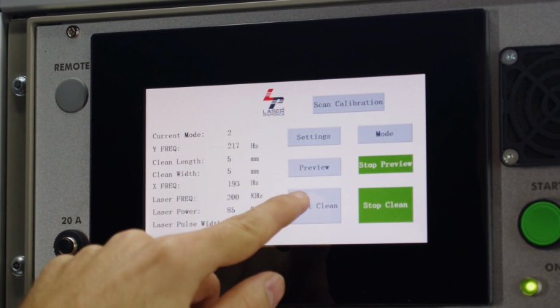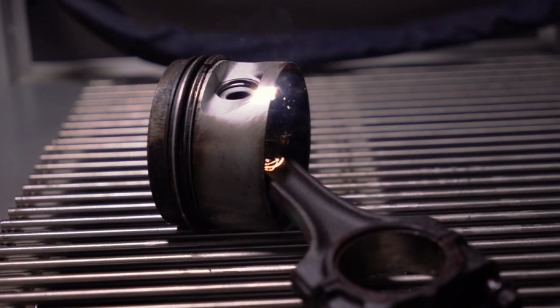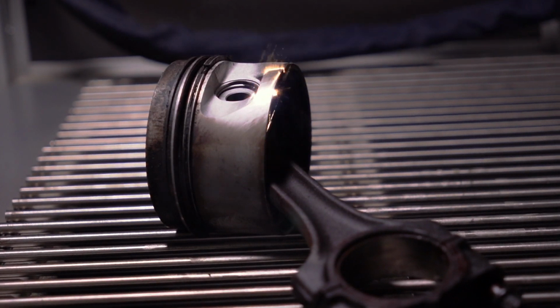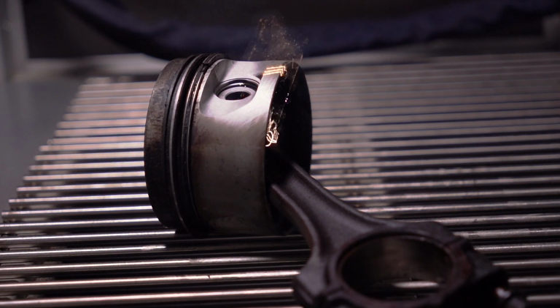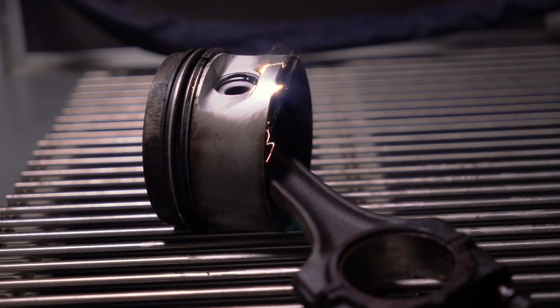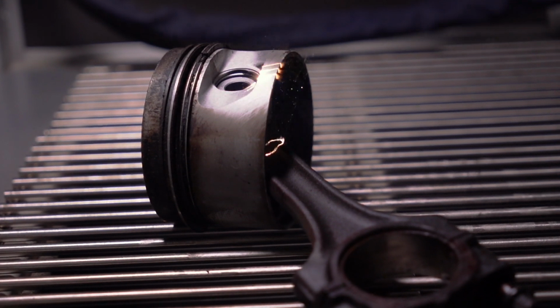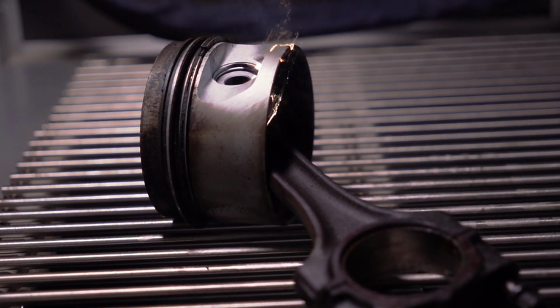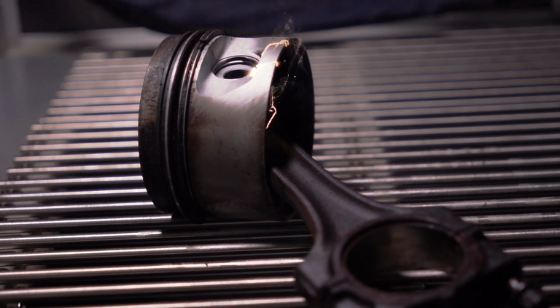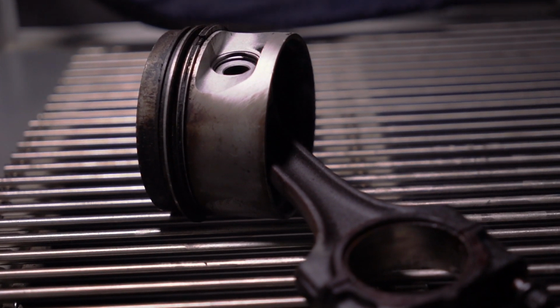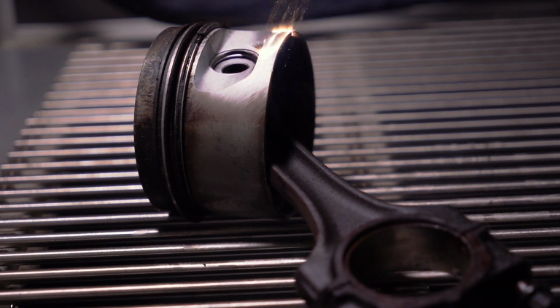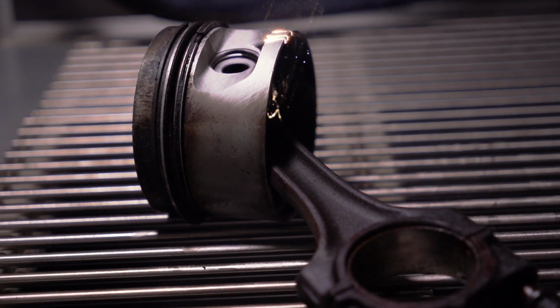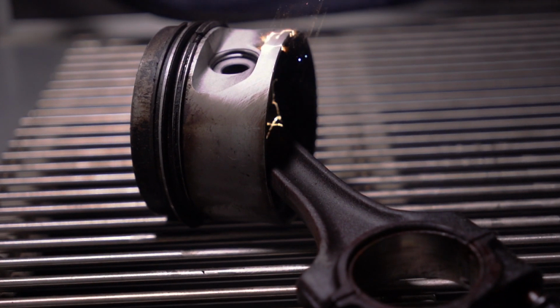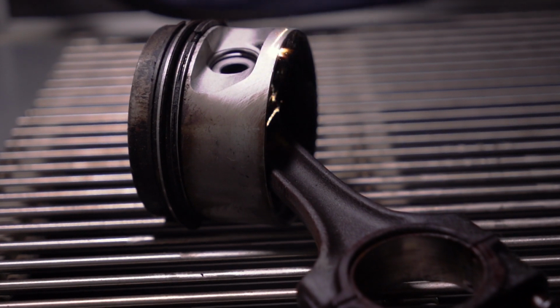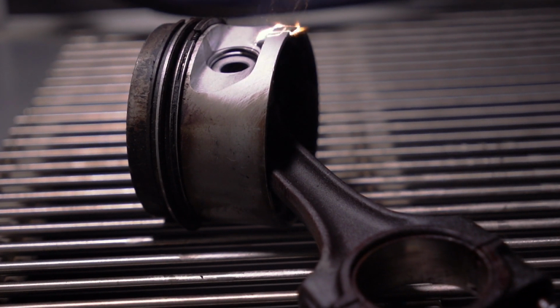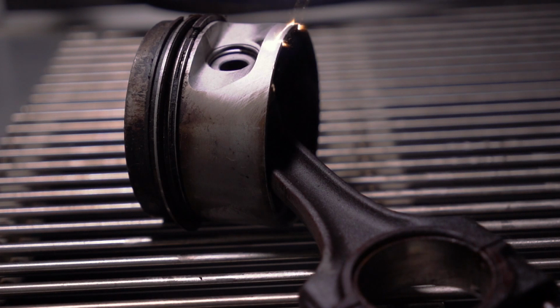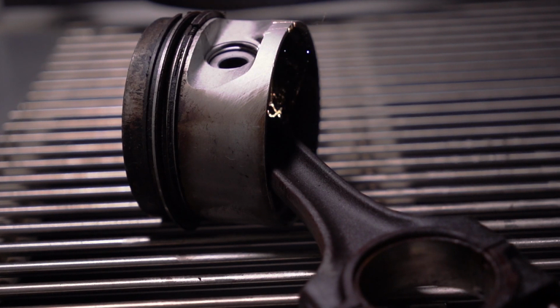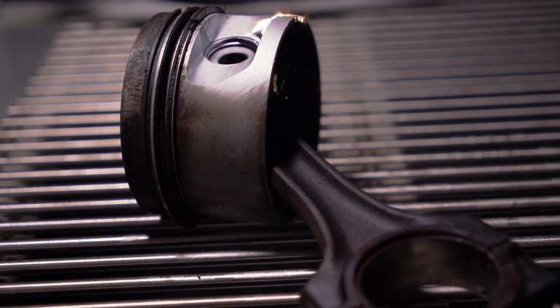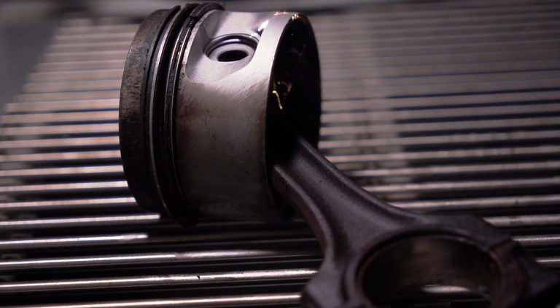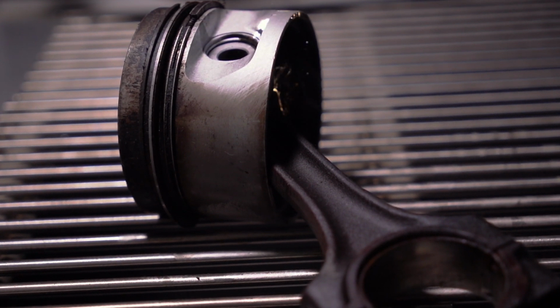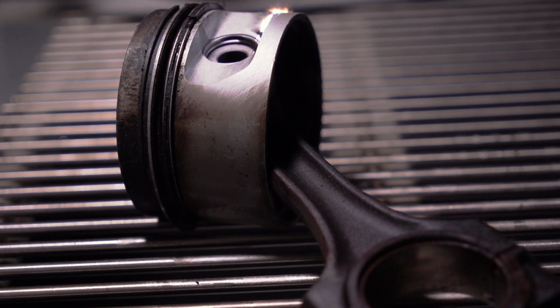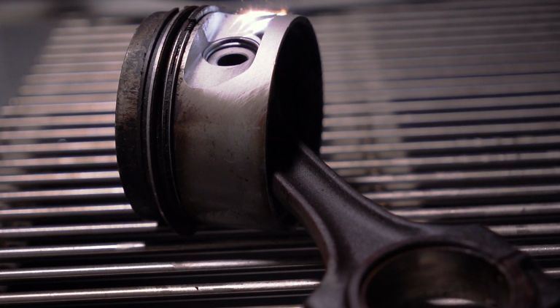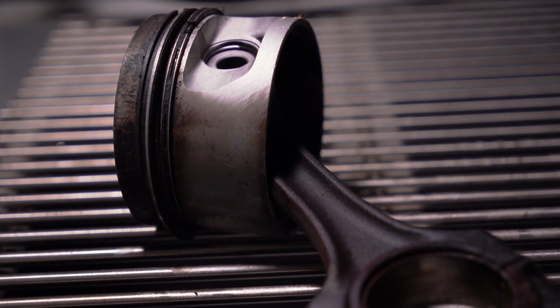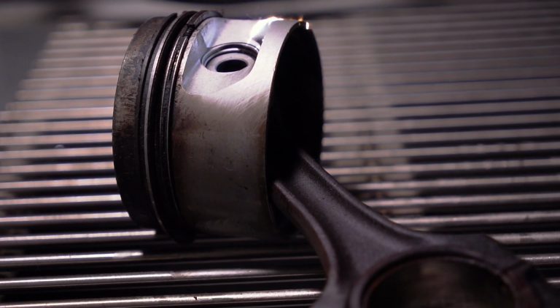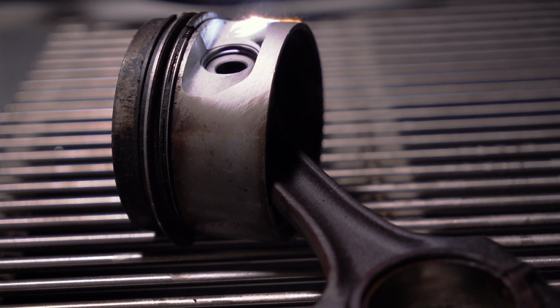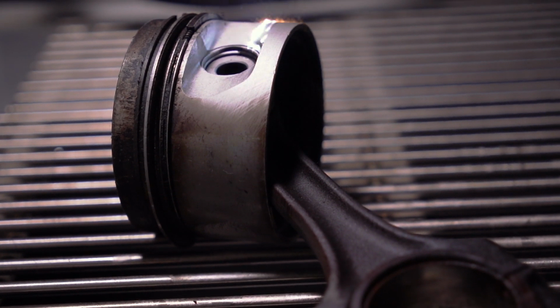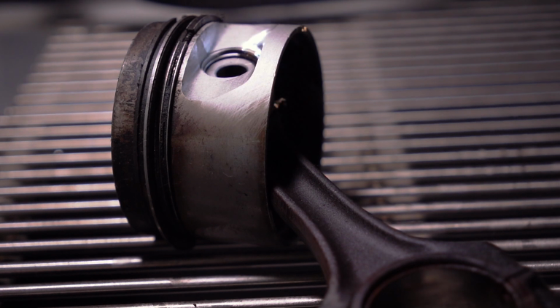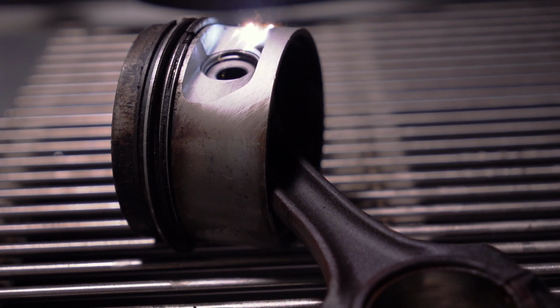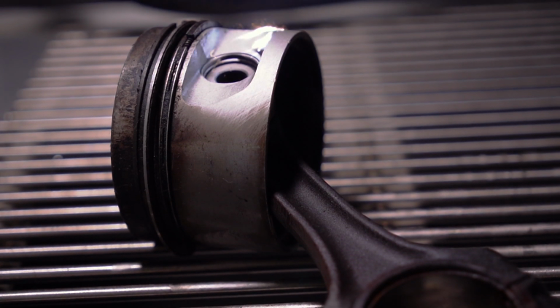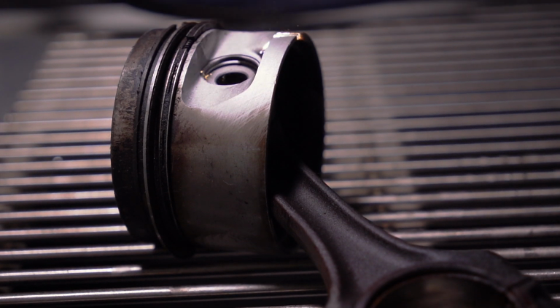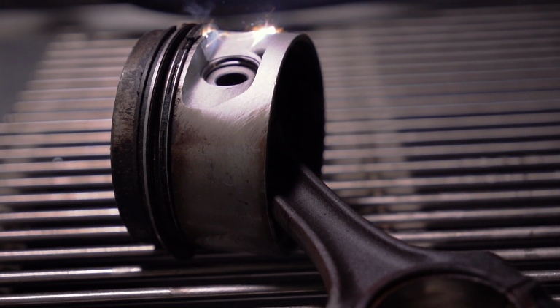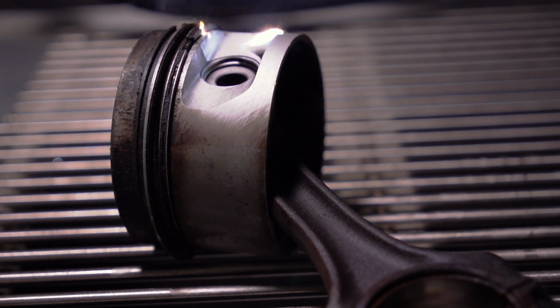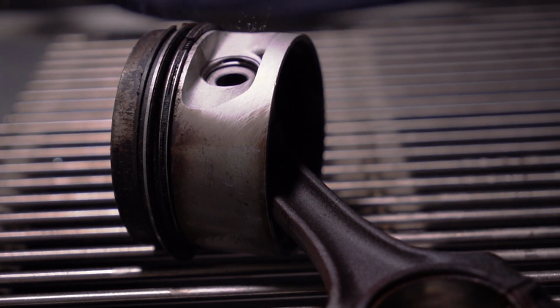The Laser Blasting Cabinet requires no consumables, does not use dangerous chemicals, and removes all contaminants from the equation. This not only saves time and money, but also reduces health risks to the operator and ensures a perfectly clean part every time.